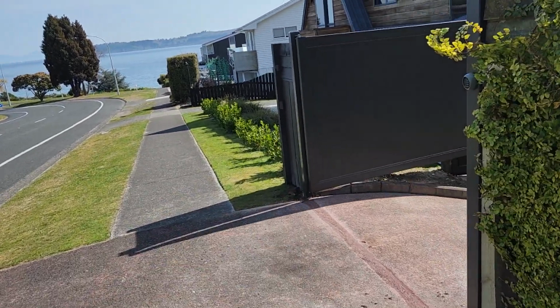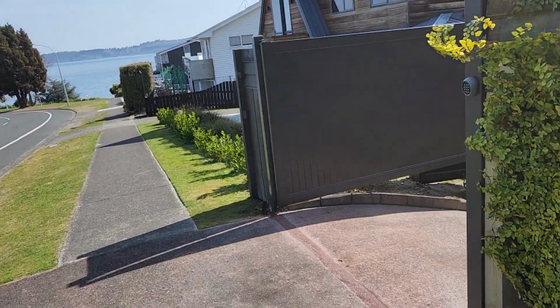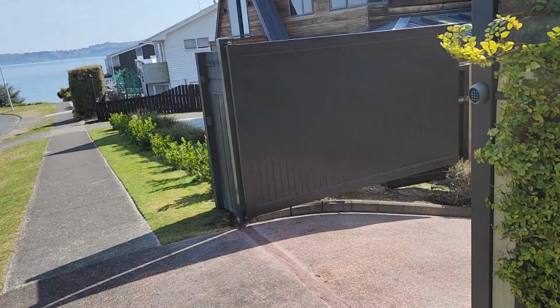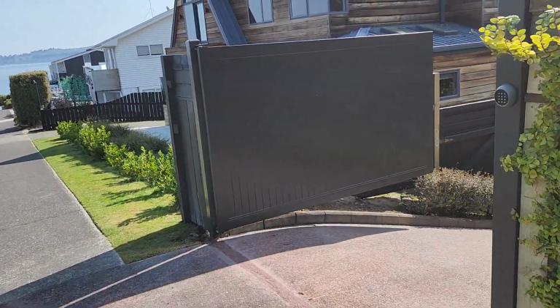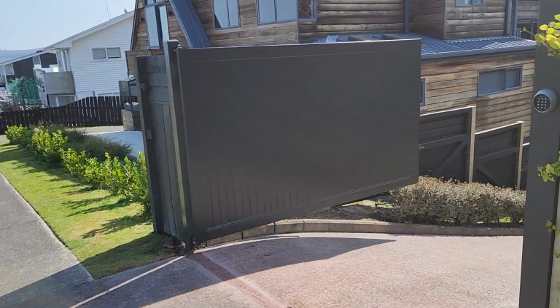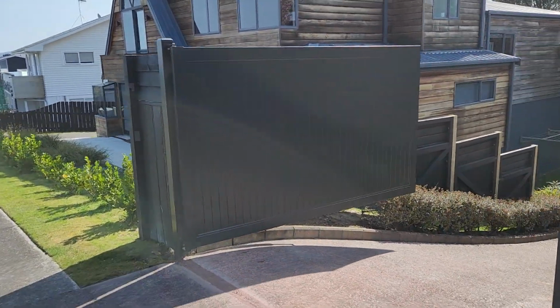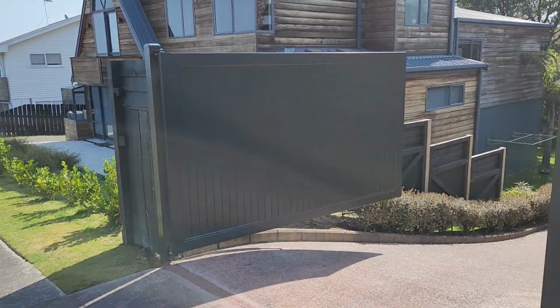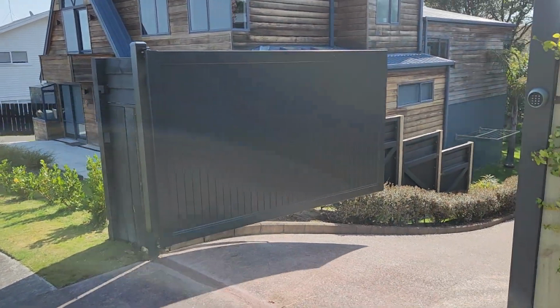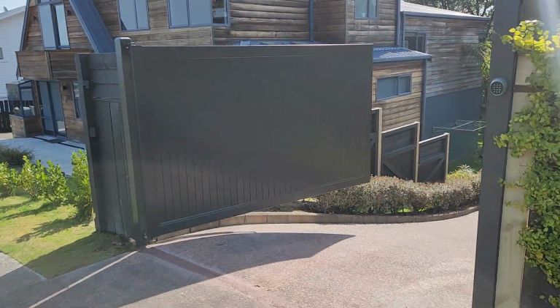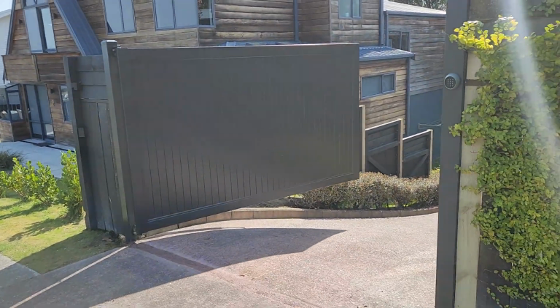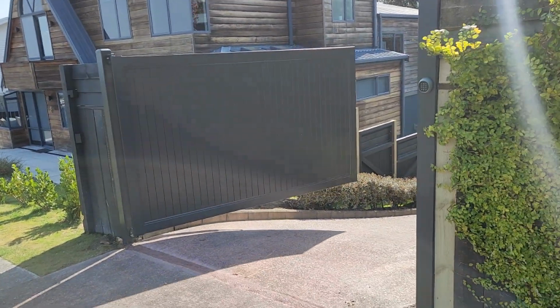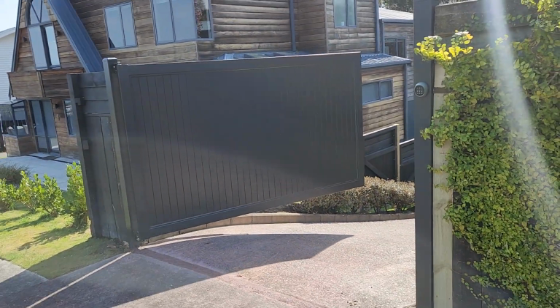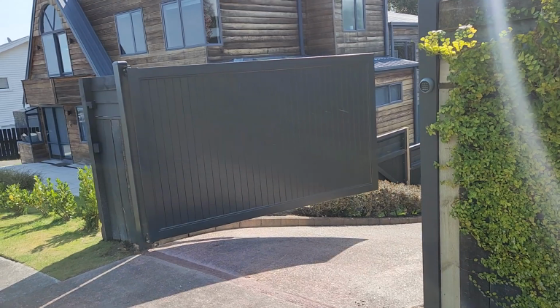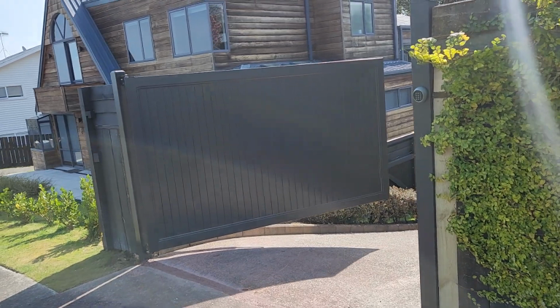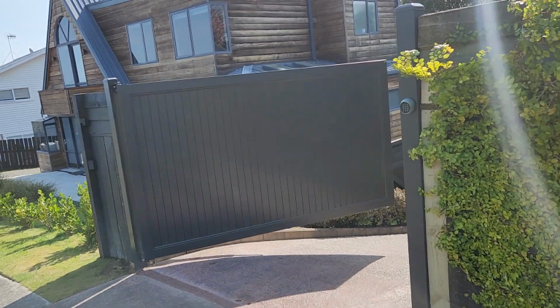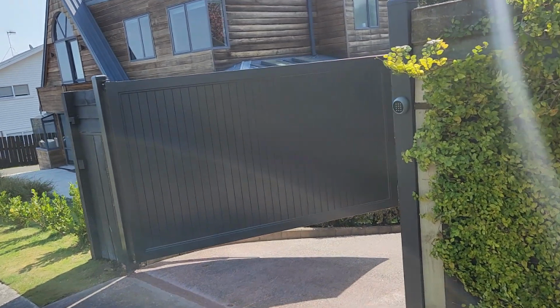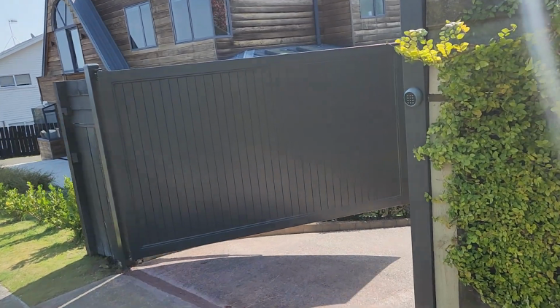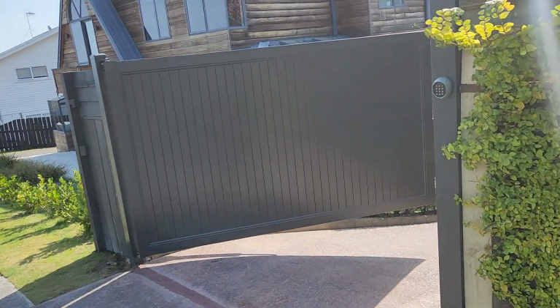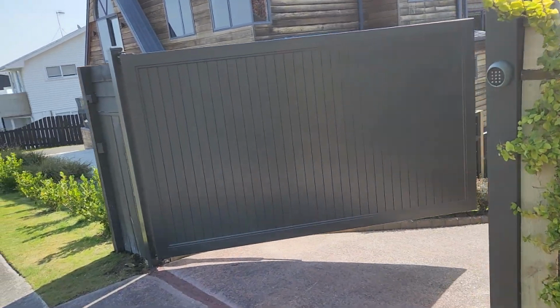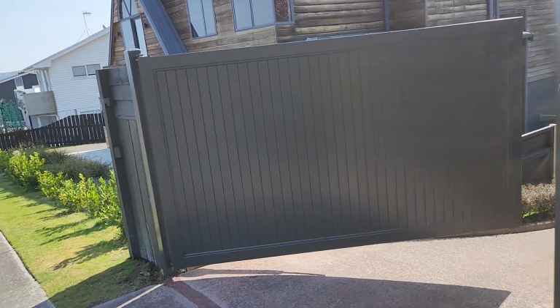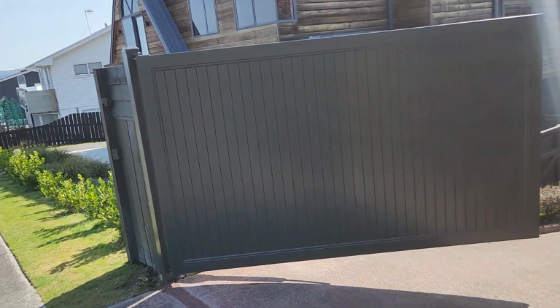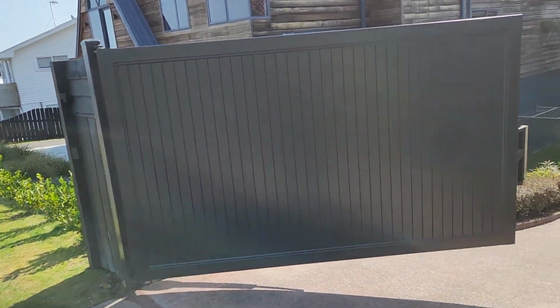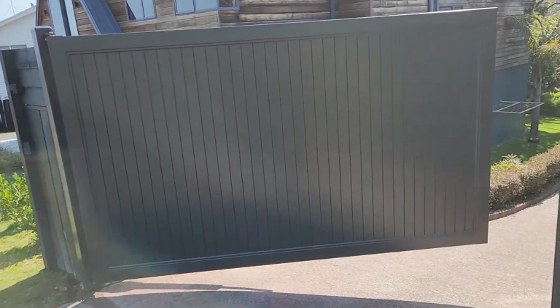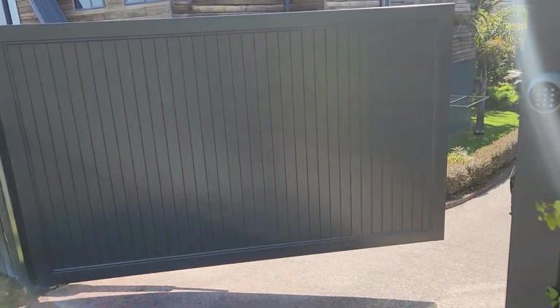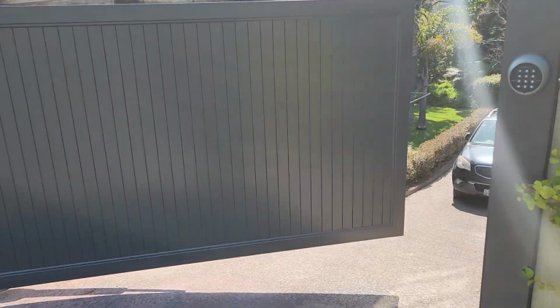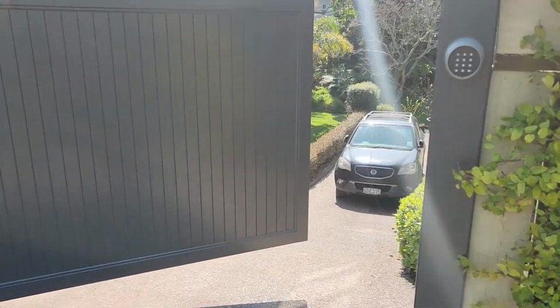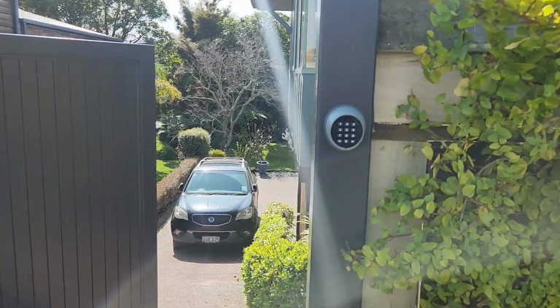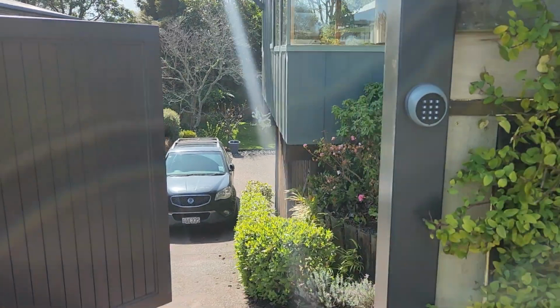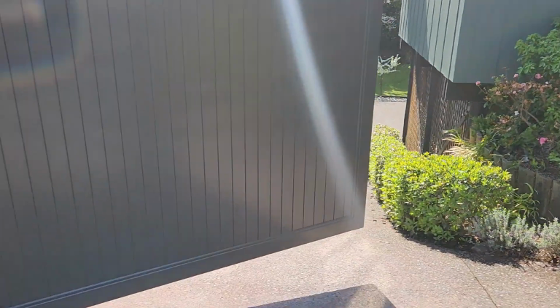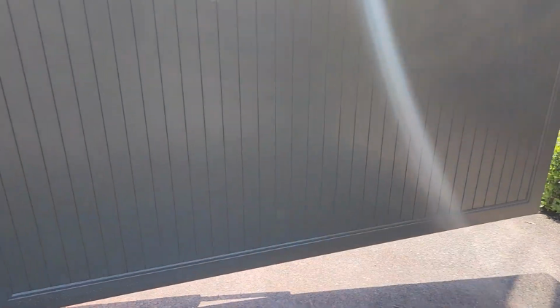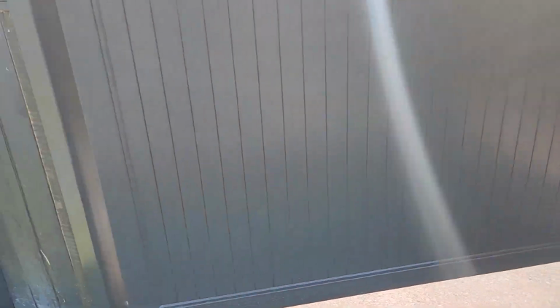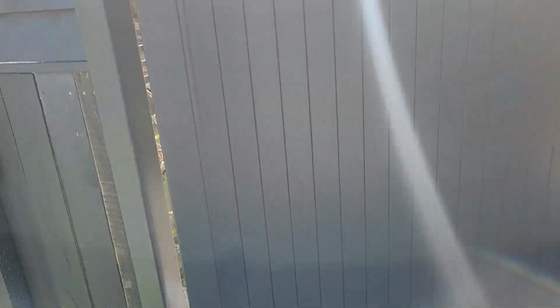We put in these tongue and groove gates. Tongue and groove is solid aluminium — they're quite heavy gates. This one's got a 100 by 50 frame on it, as you can see, with the keypad.